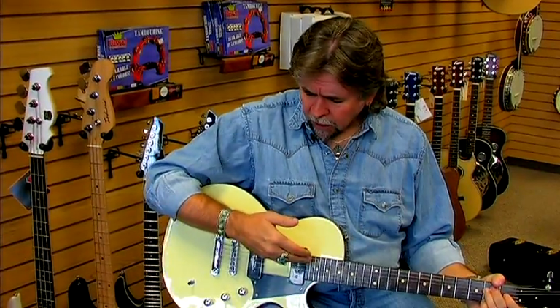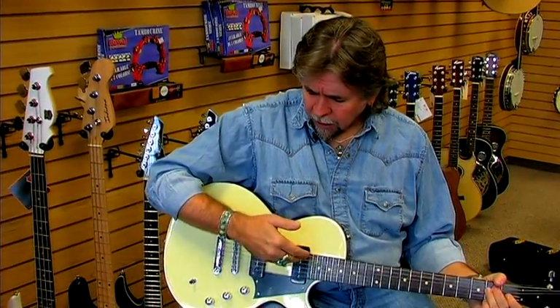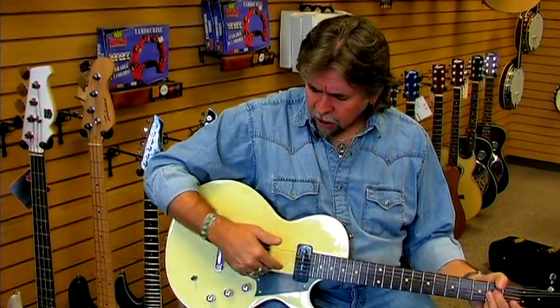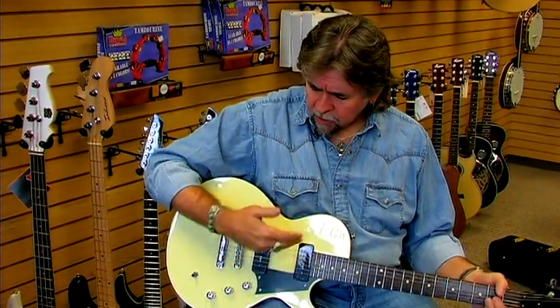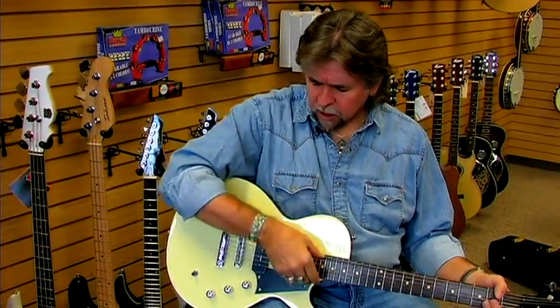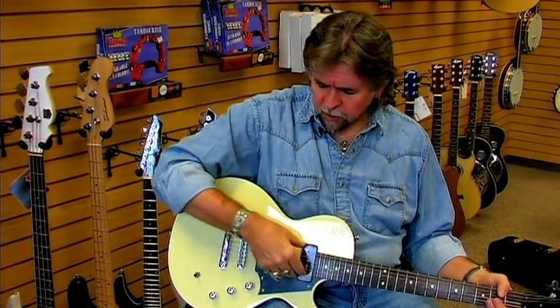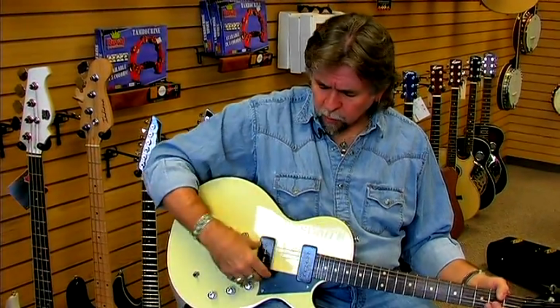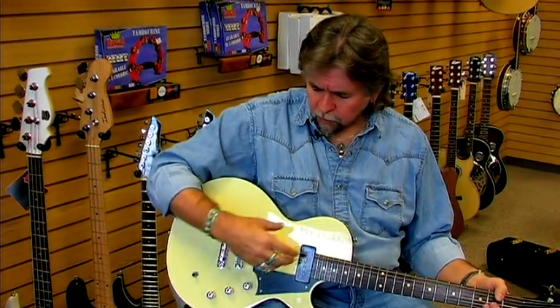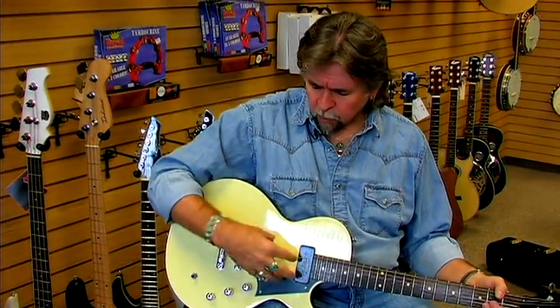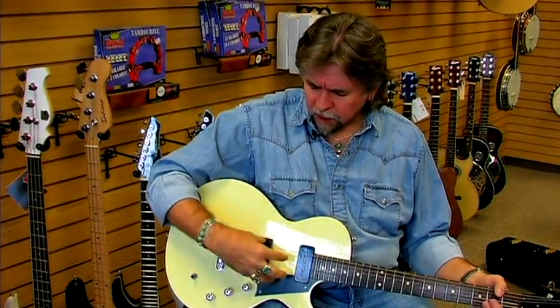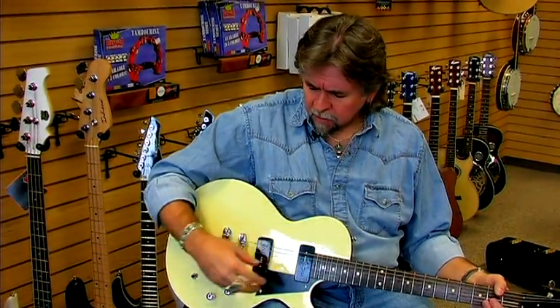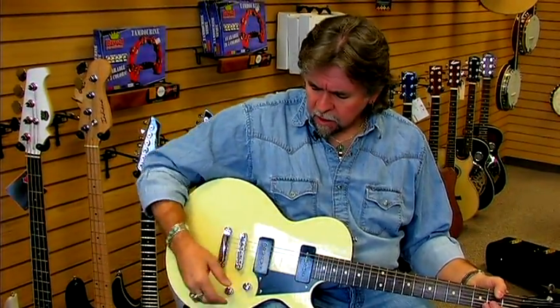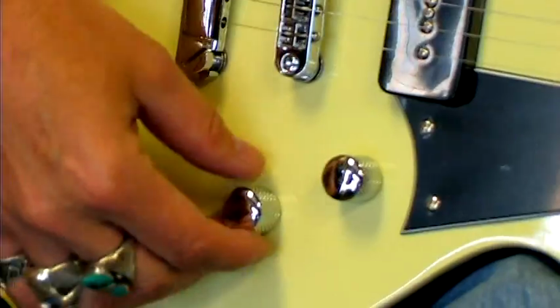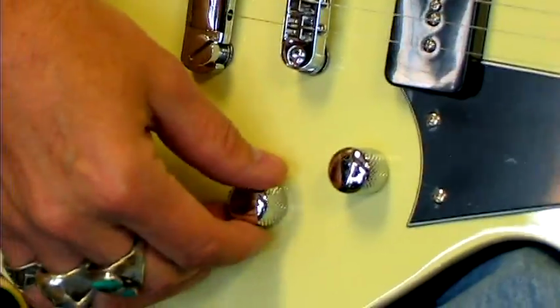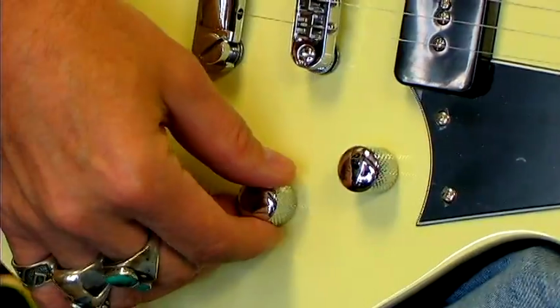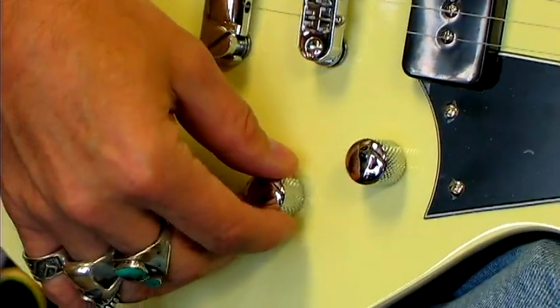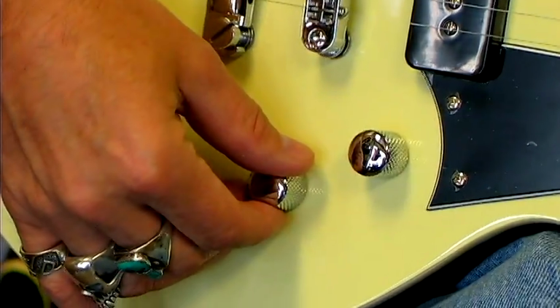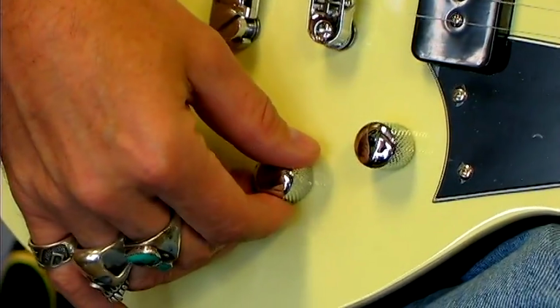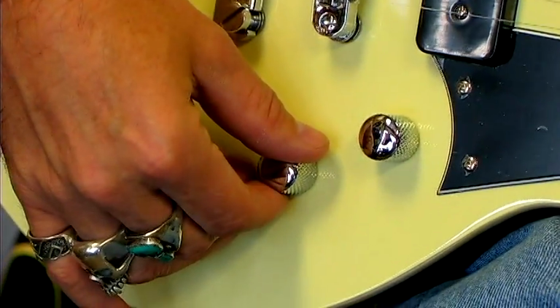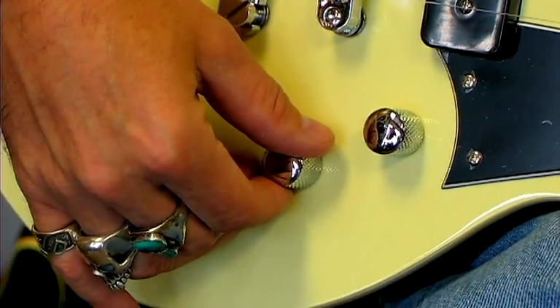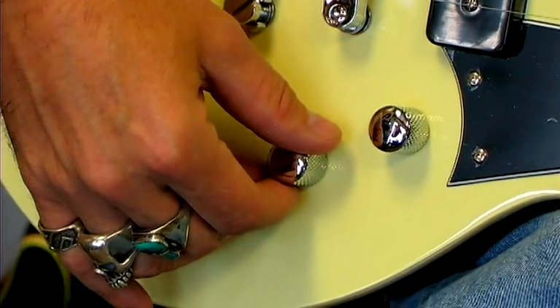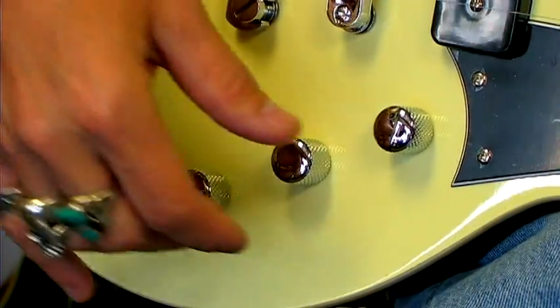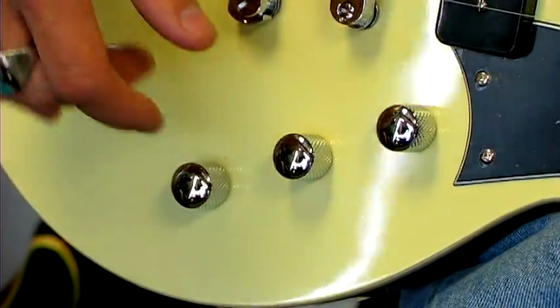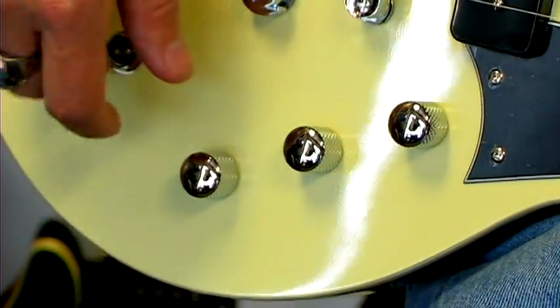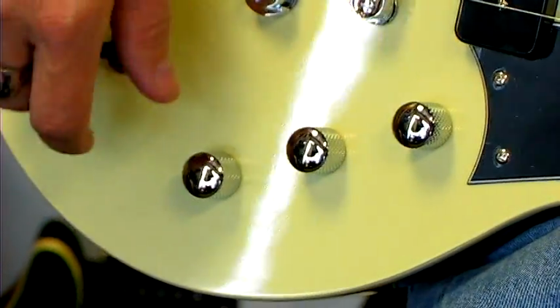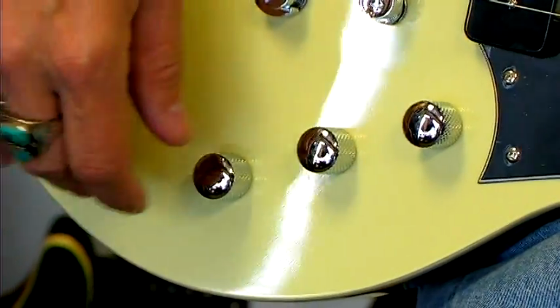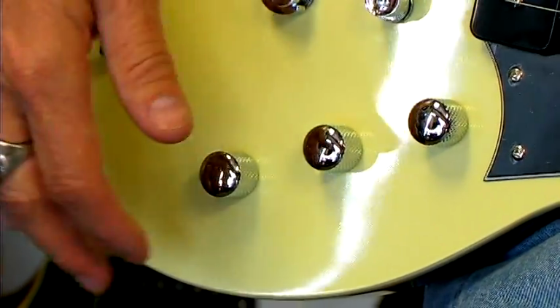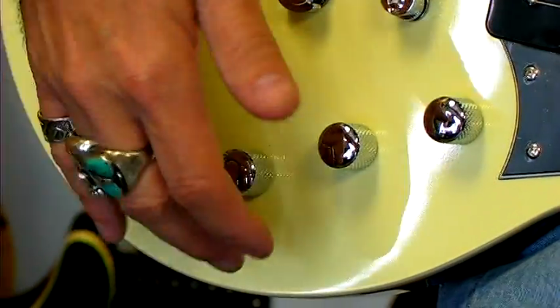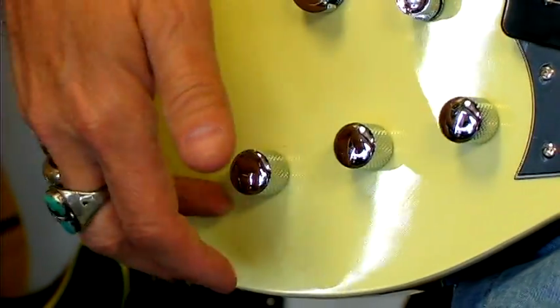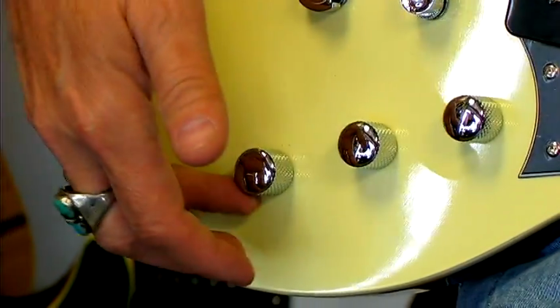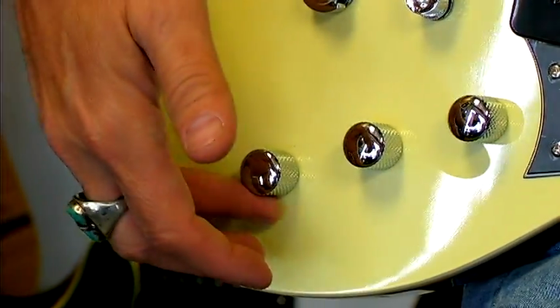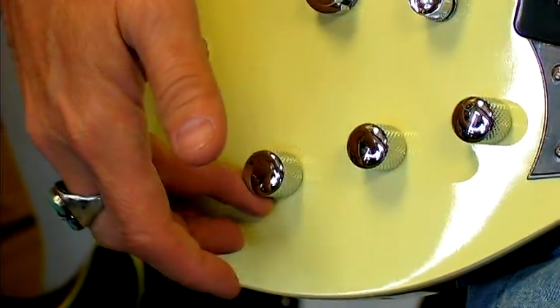The signal comes through the pickups. You have a volume control, which, of course, turns the volume up or turns it down.